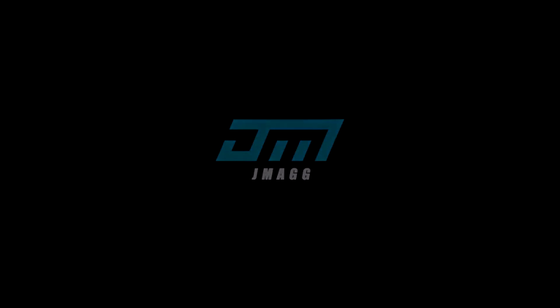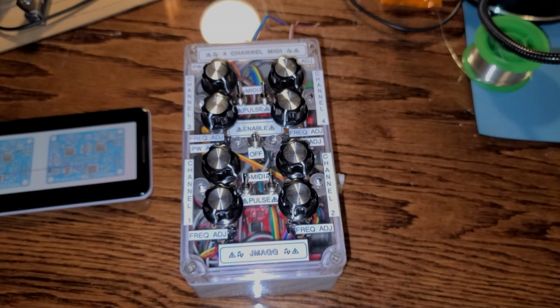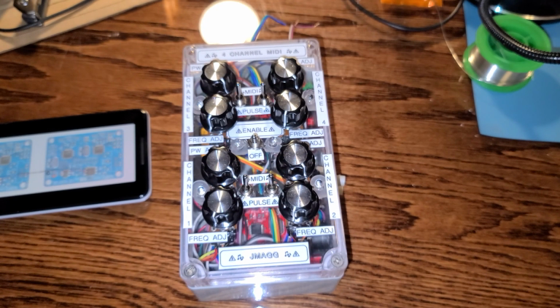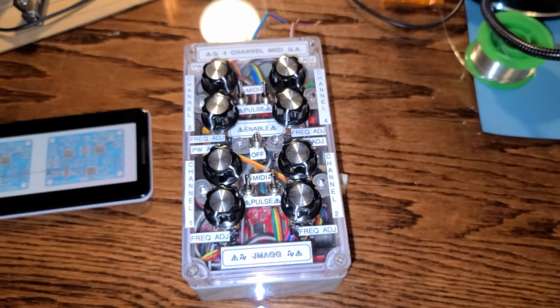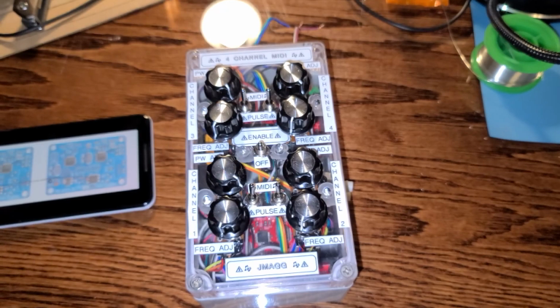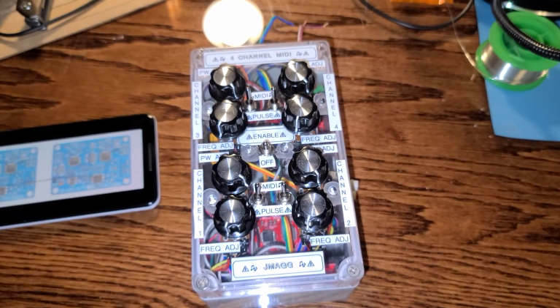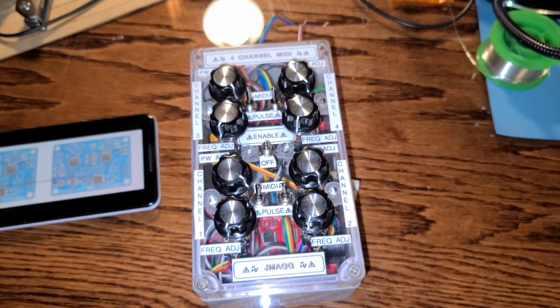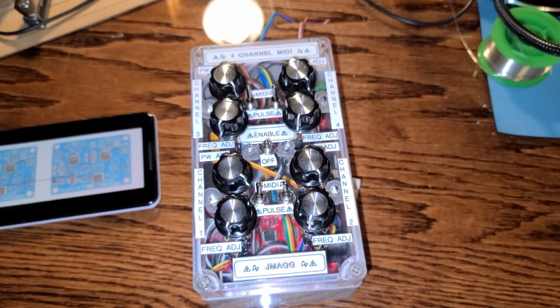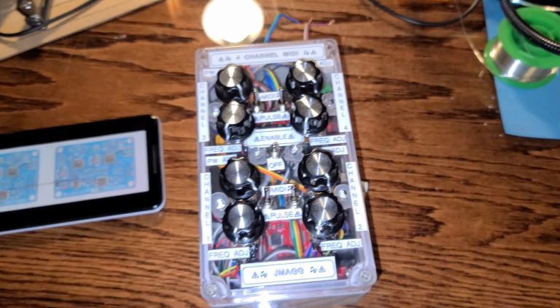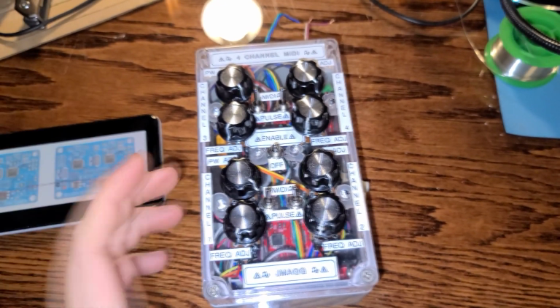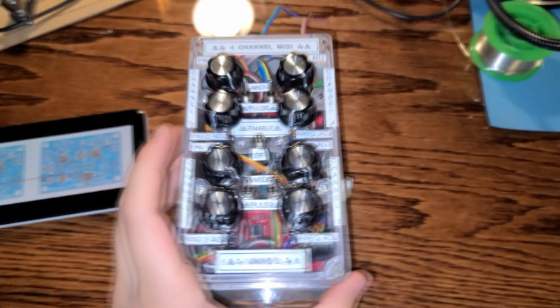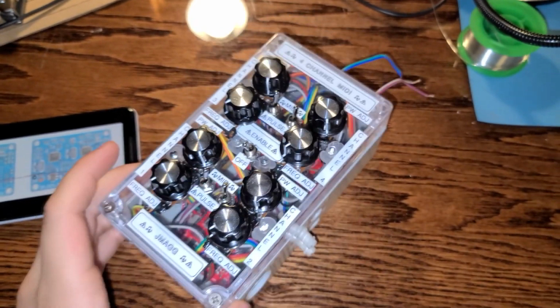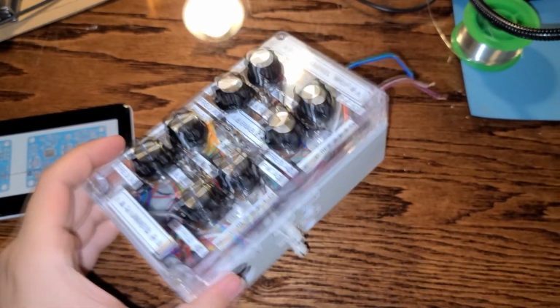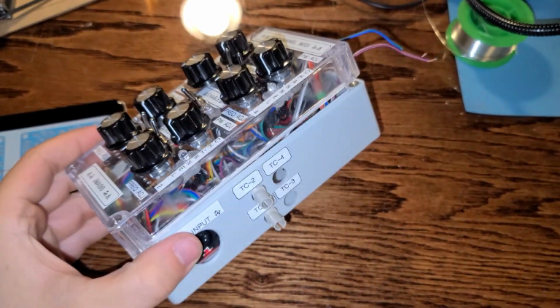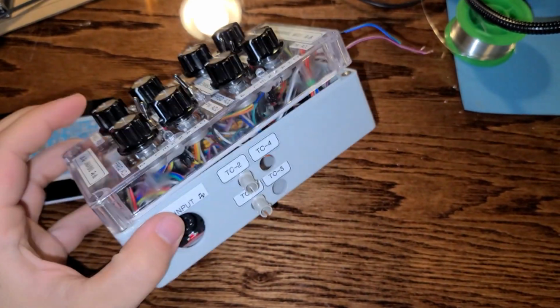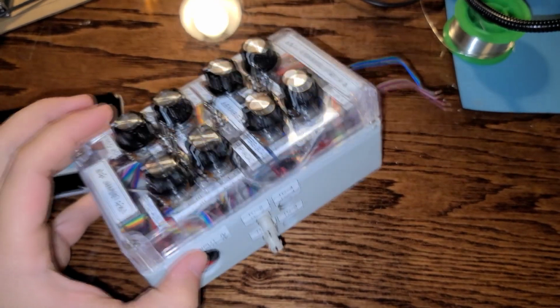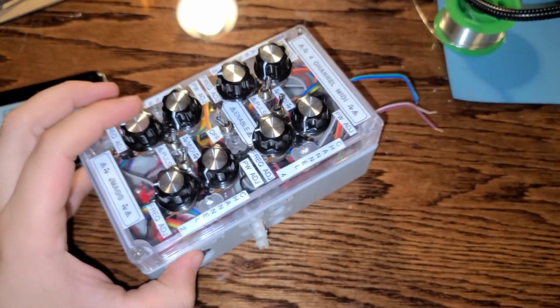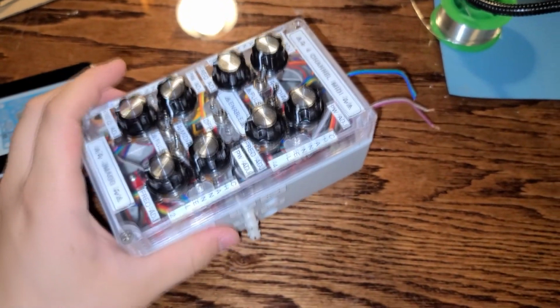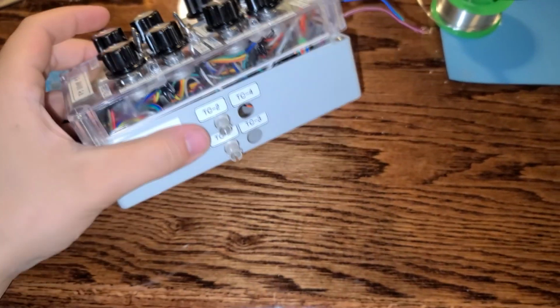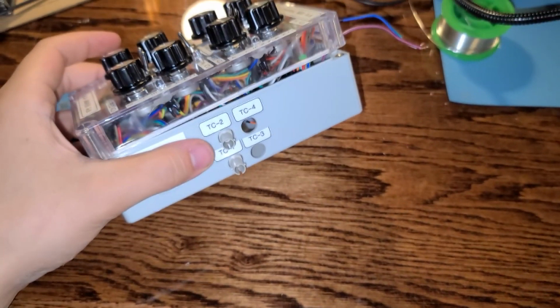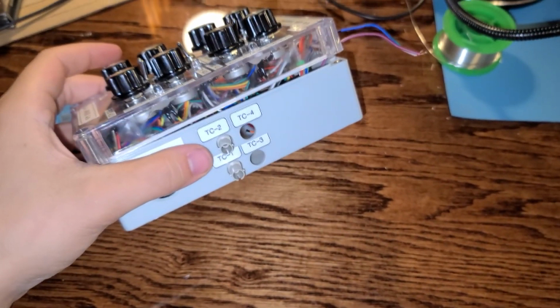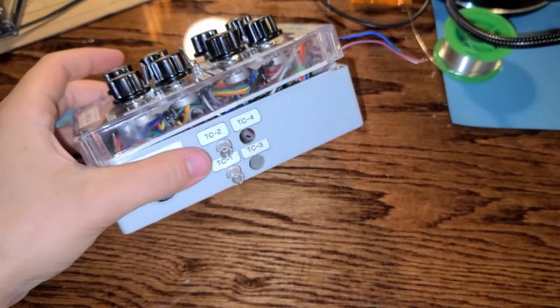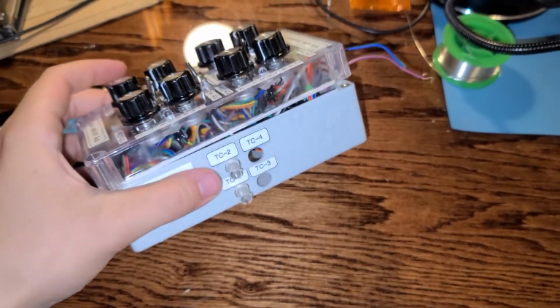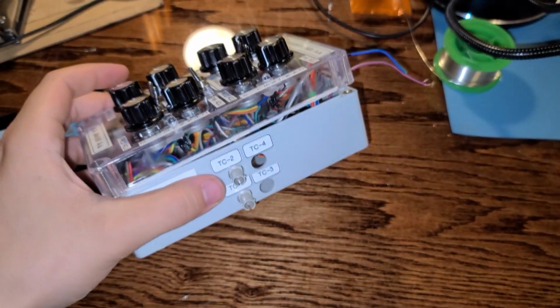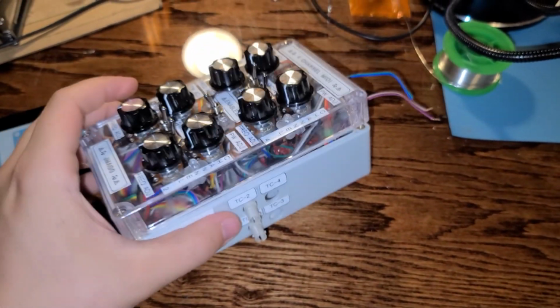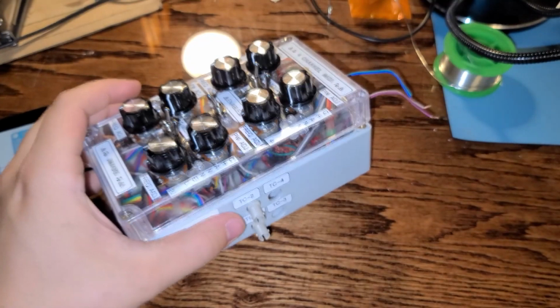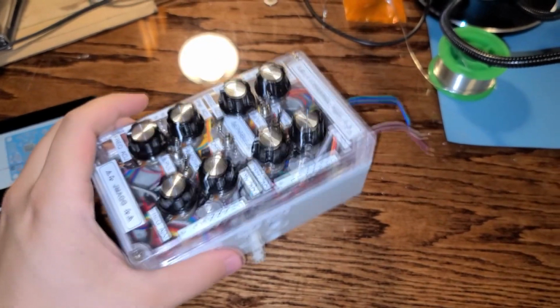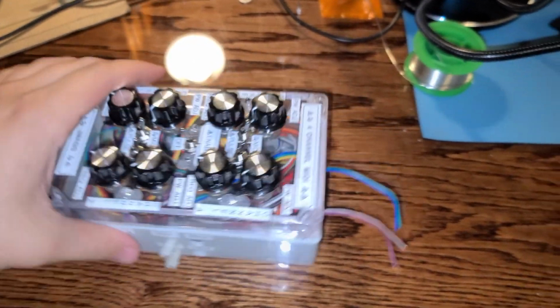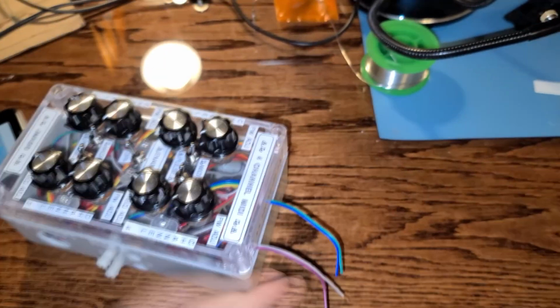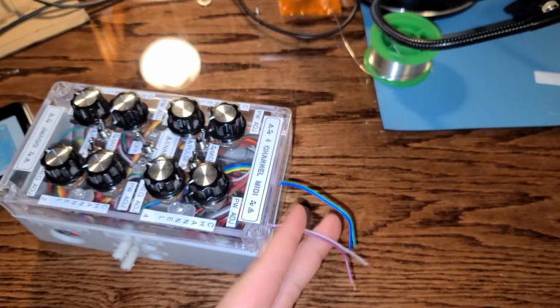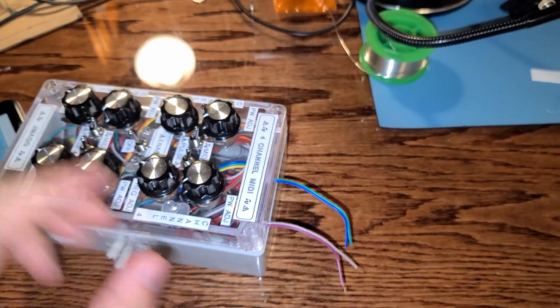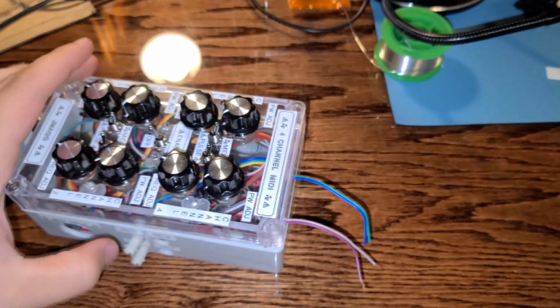Here is my four-channel MIDI Tesla coil controller that I just put together. It's not a hundred percent done — I'm still waiting for two more fiber optic transmitters to come in the mail, then I can install those and glue them in. That's what these wires are for over here.